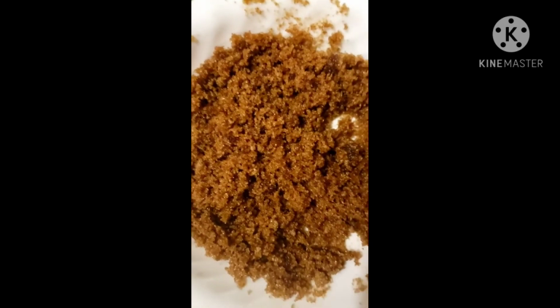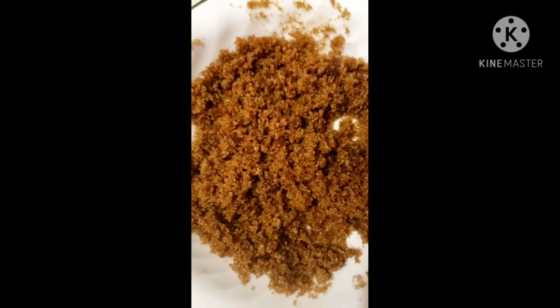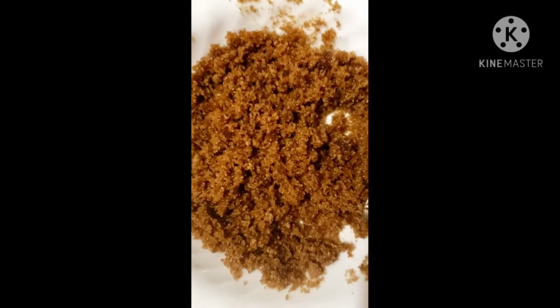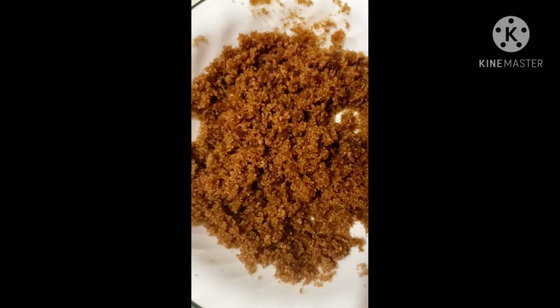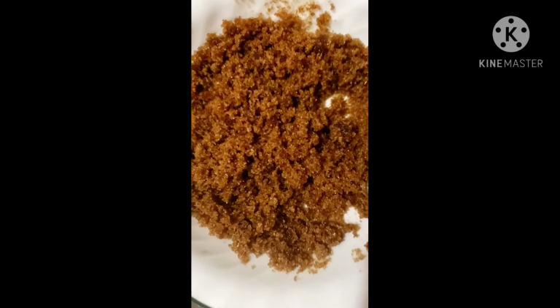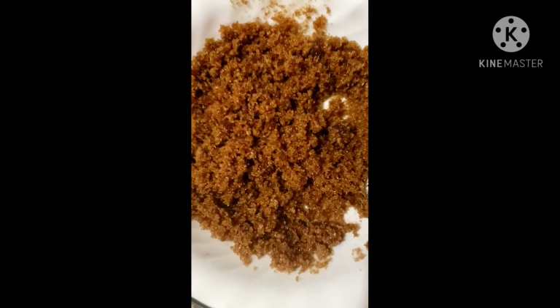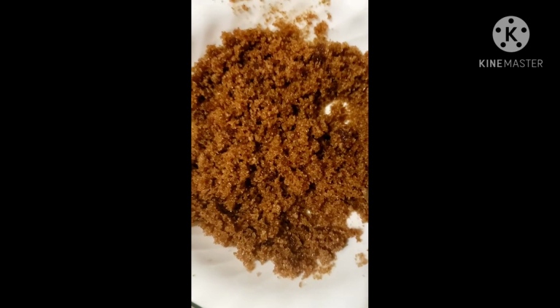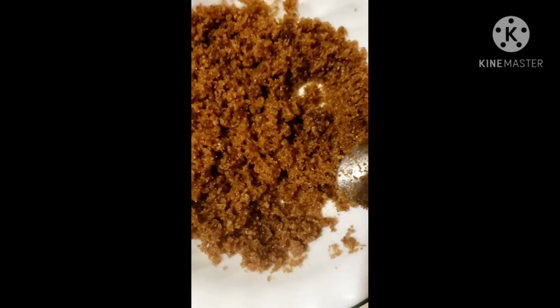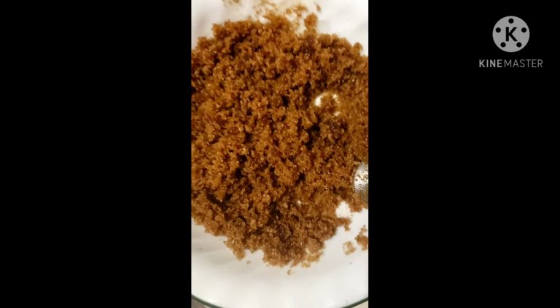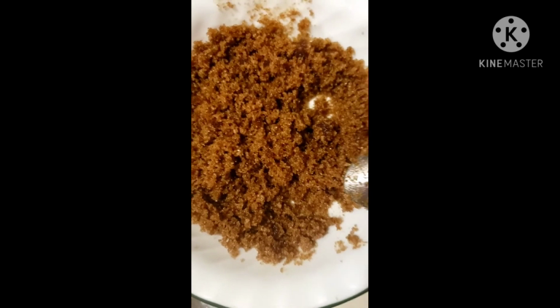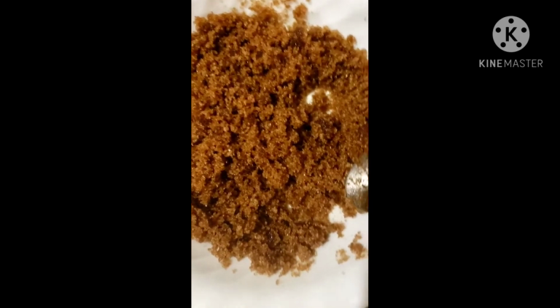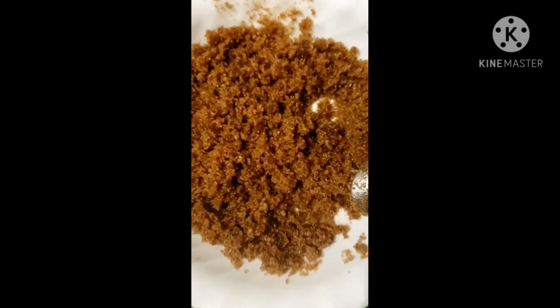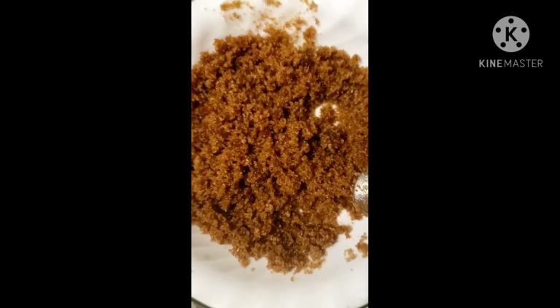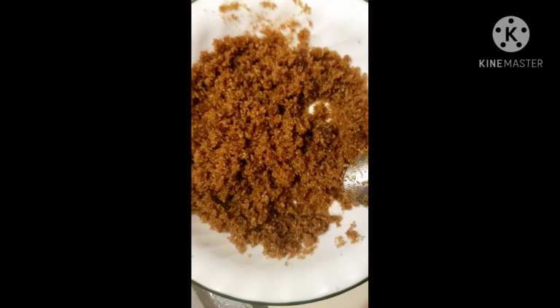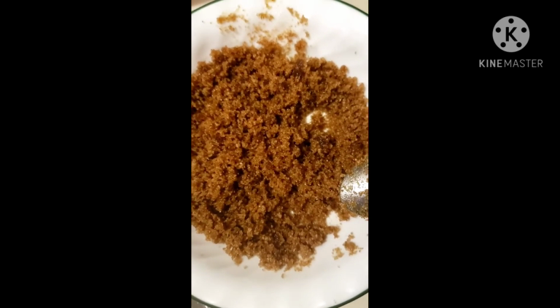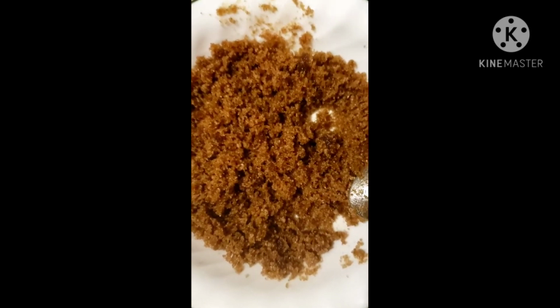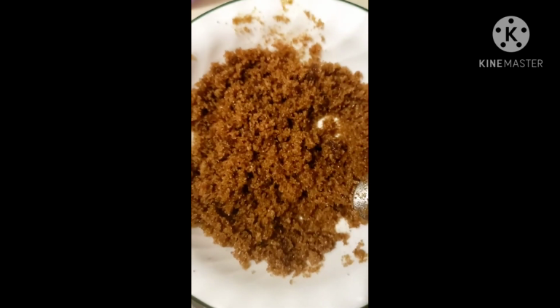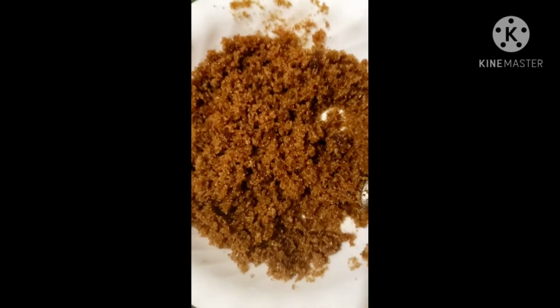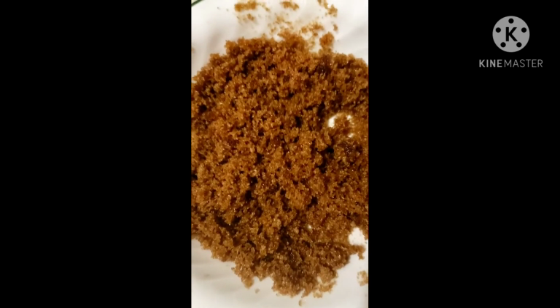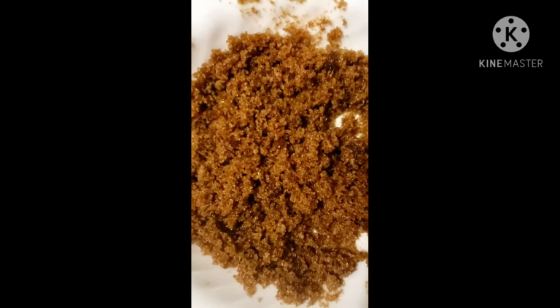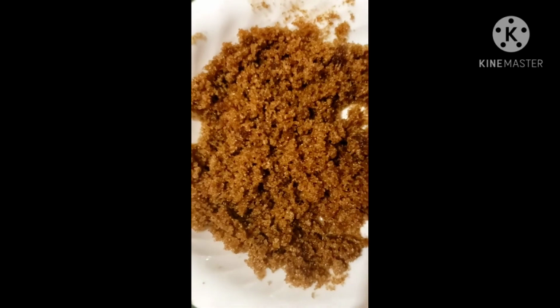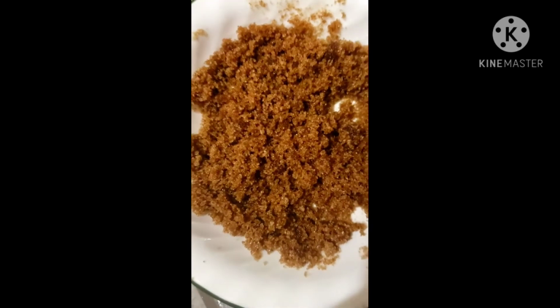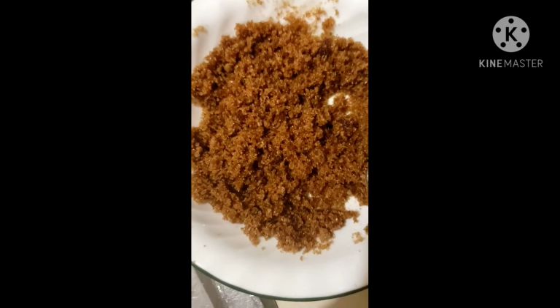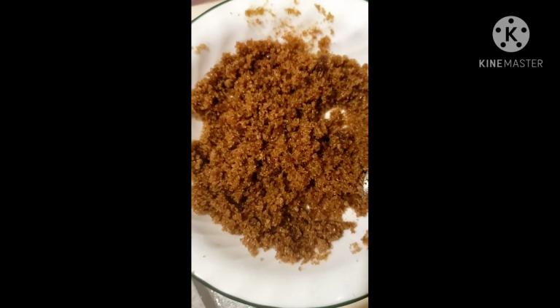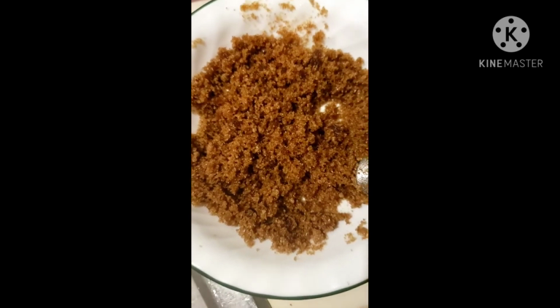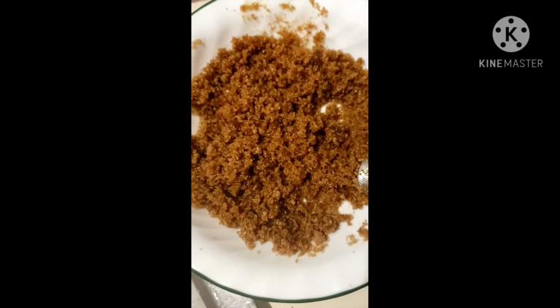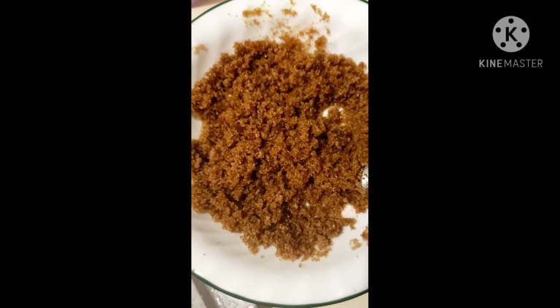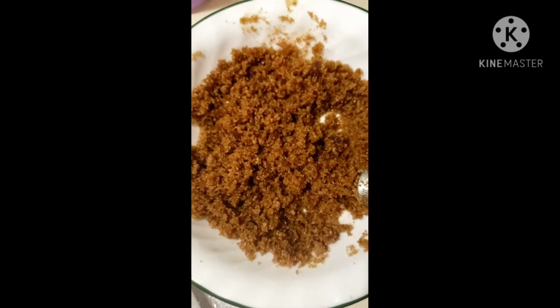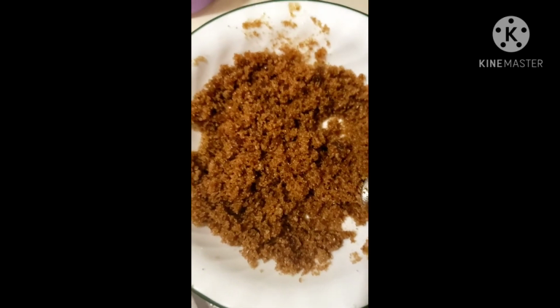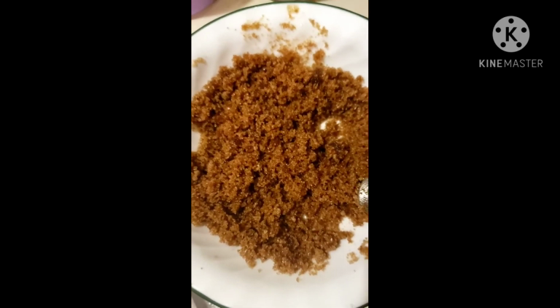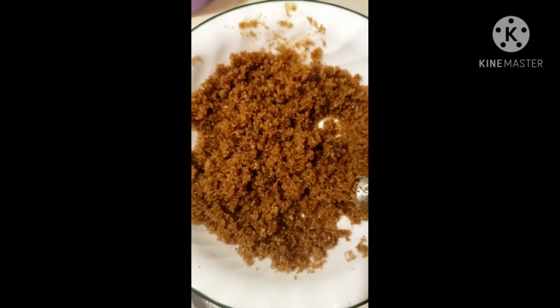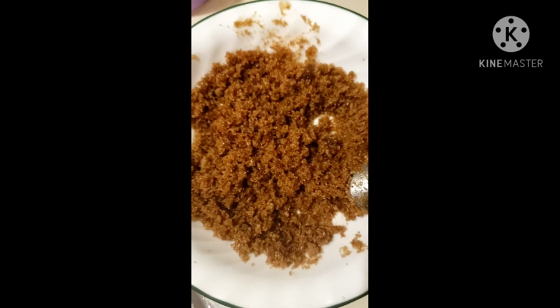After about two minutes it will start to coat your hands and won't move as easily — that's when you can add some water. I usually put it under the spray a little bit and keep scrubbing for another minute or two, then finally rinse it off. It has done wonders for my hands.